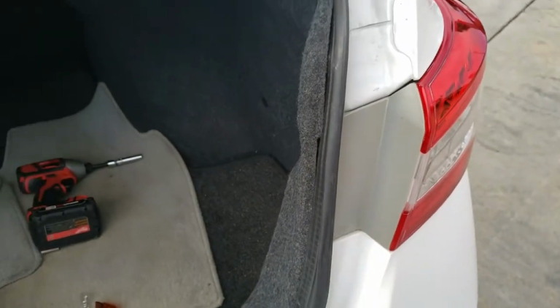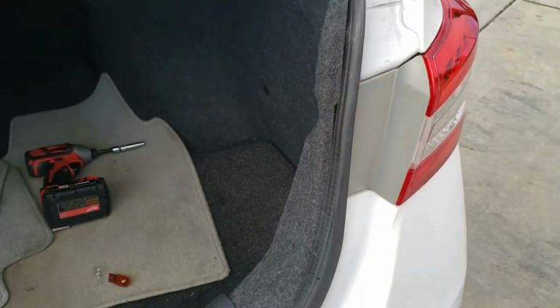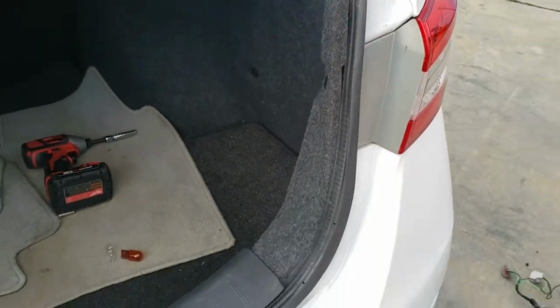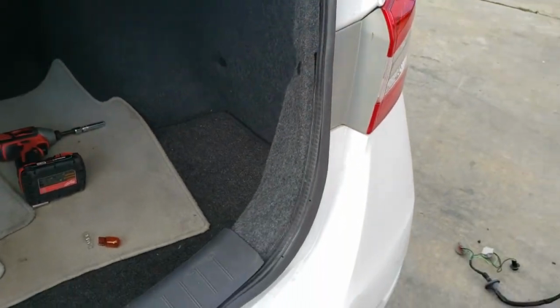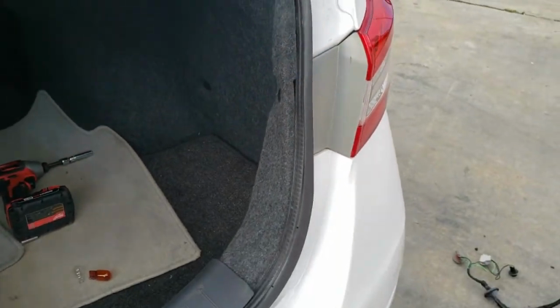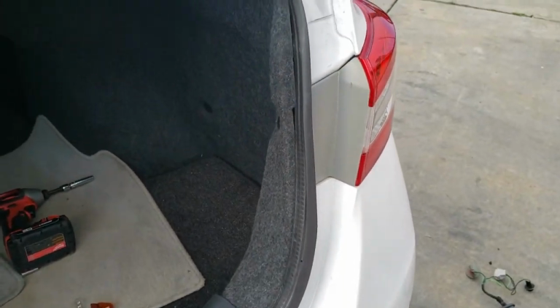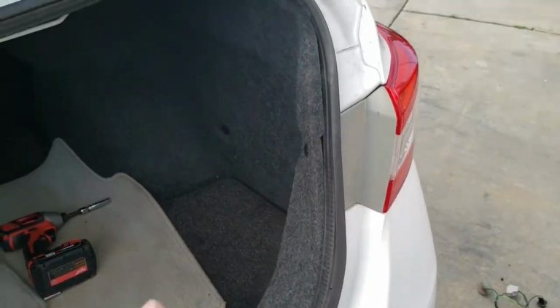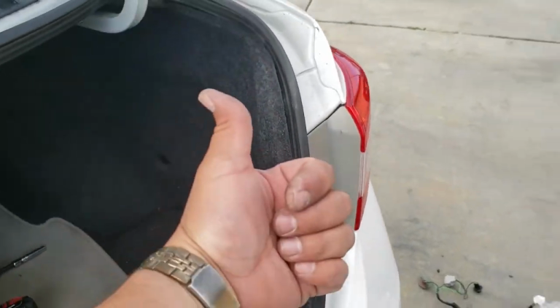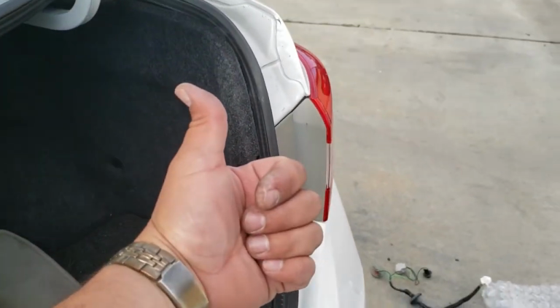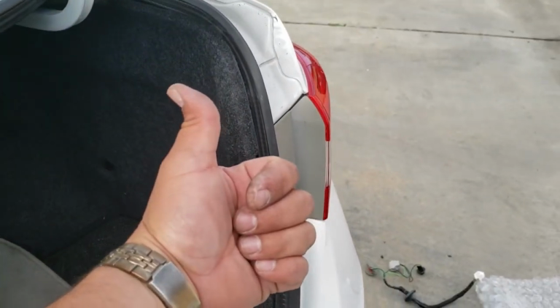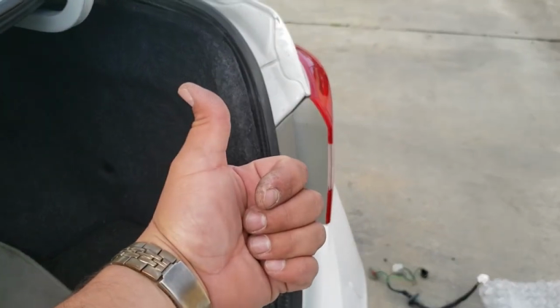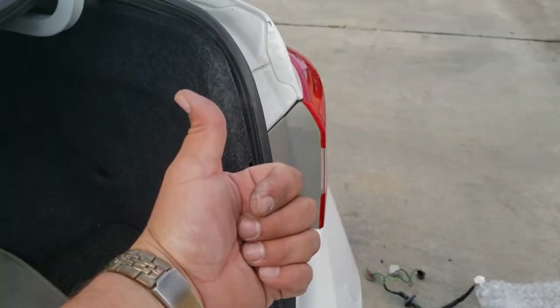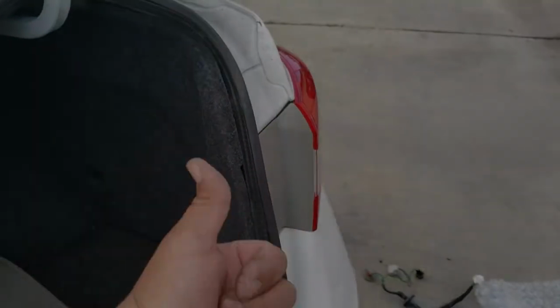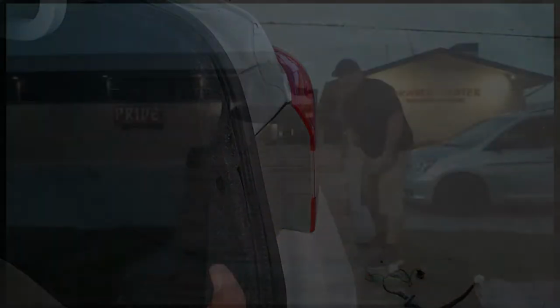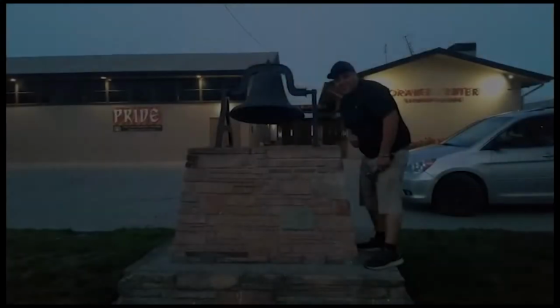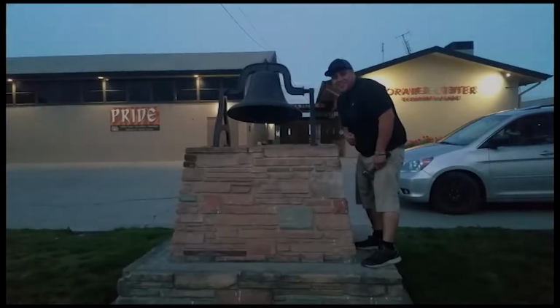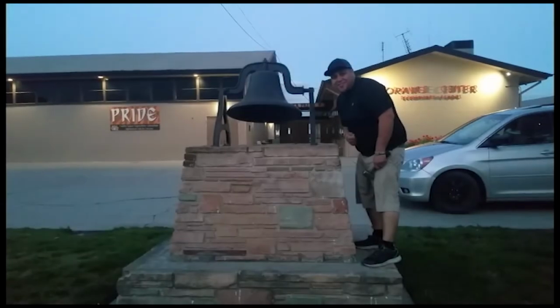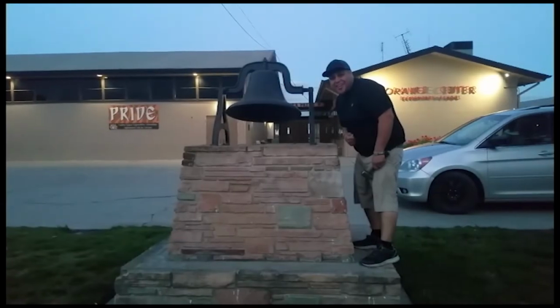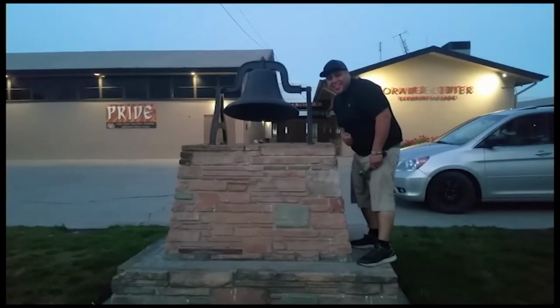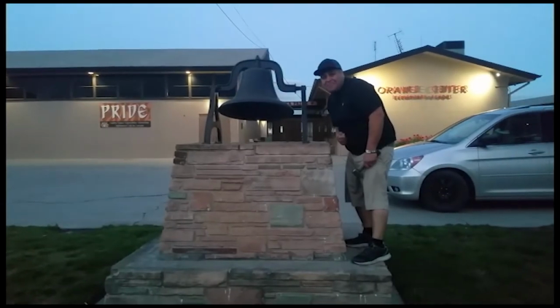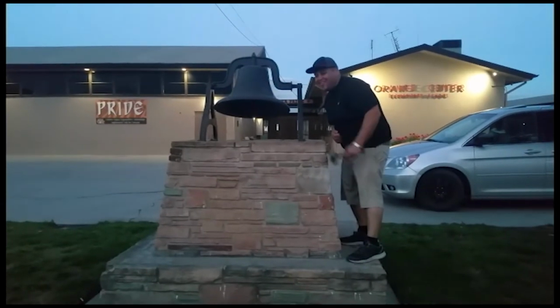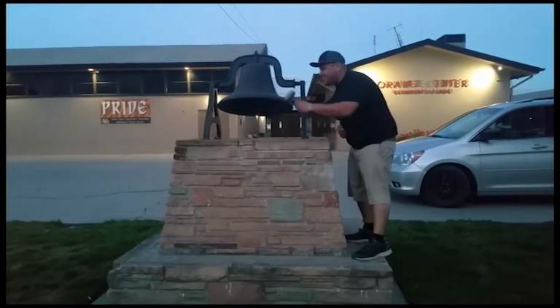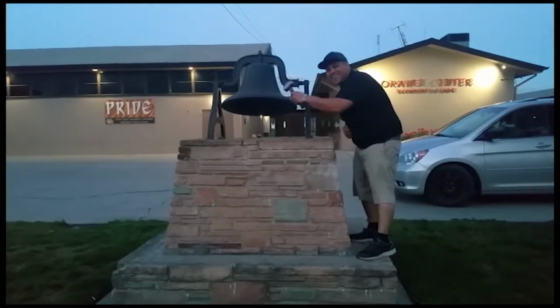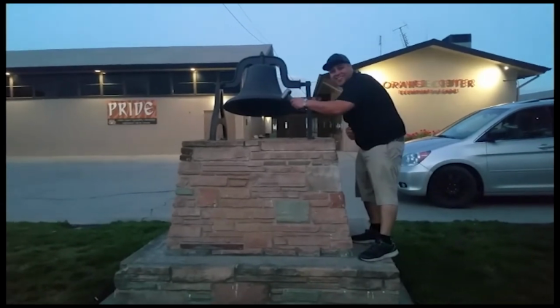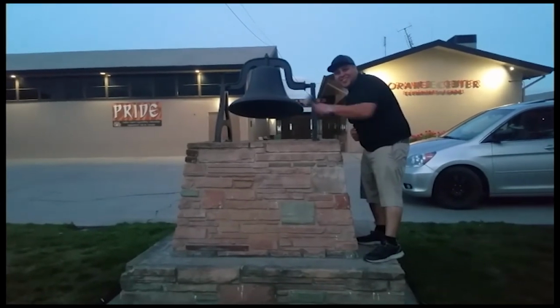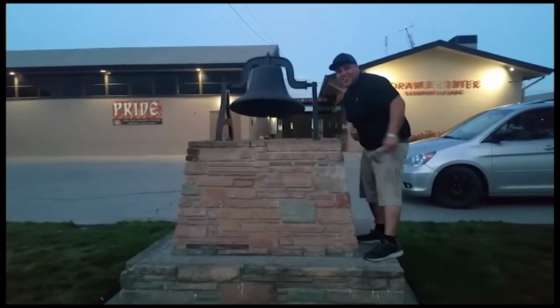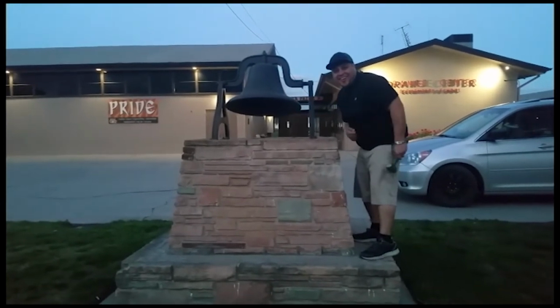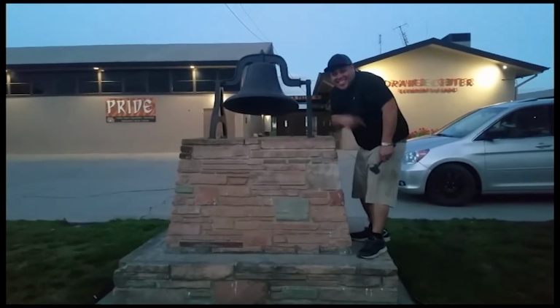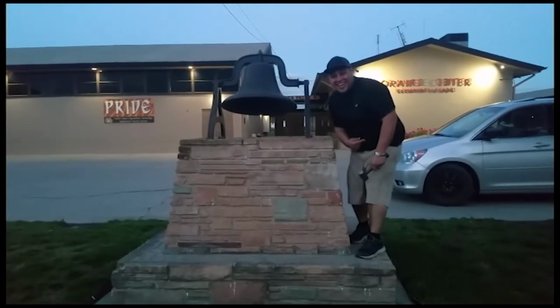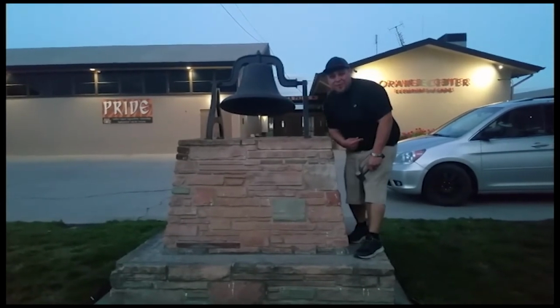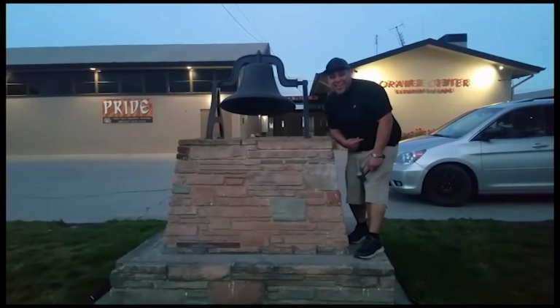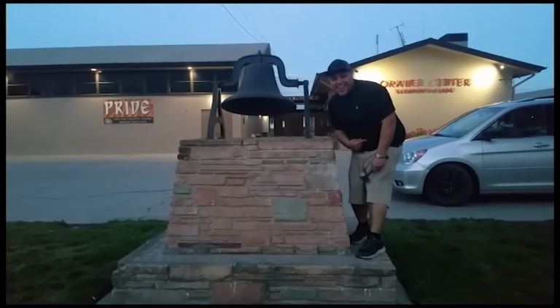Sweet. Thank you for watching. Please like and subscribe. Don't forget to hit that bell. Alright, let's get out of here.